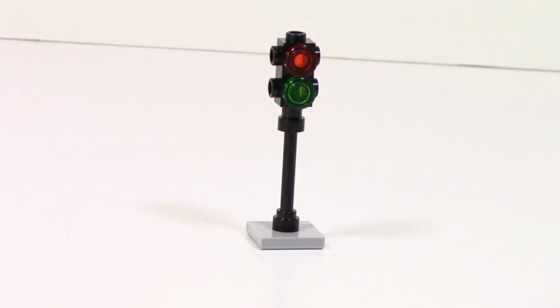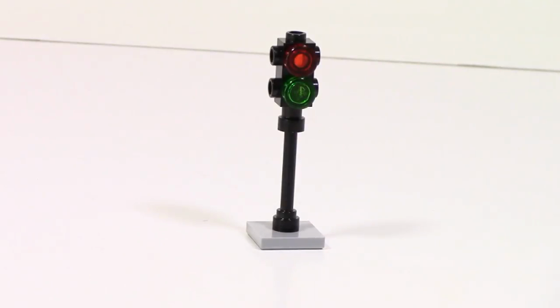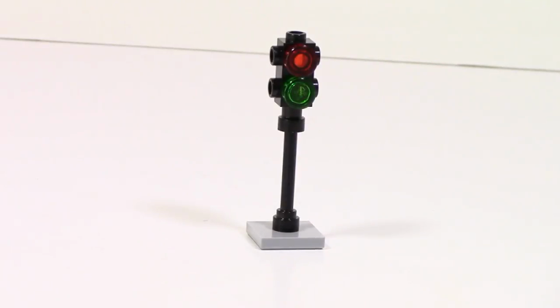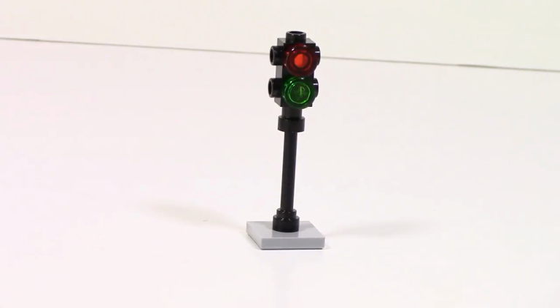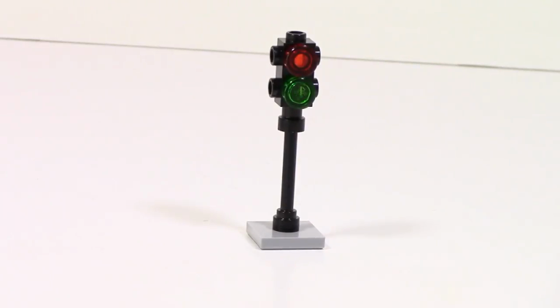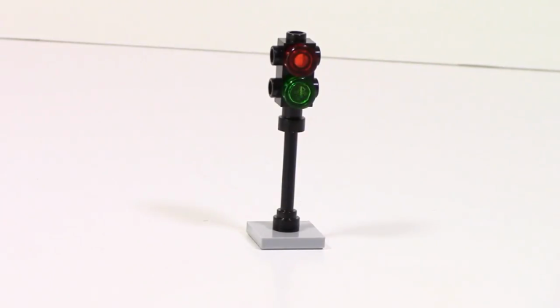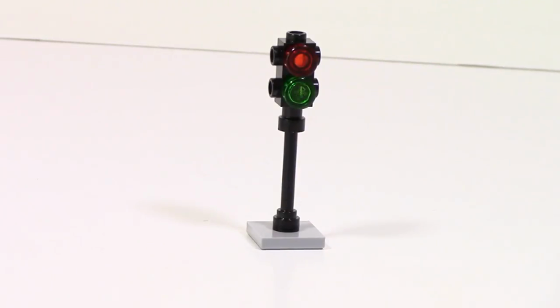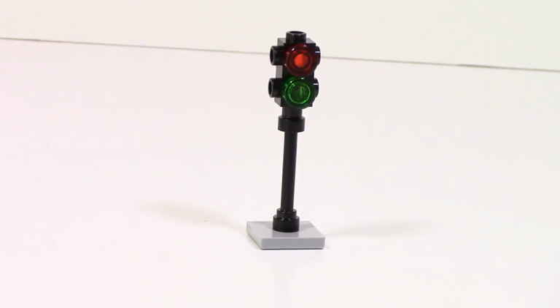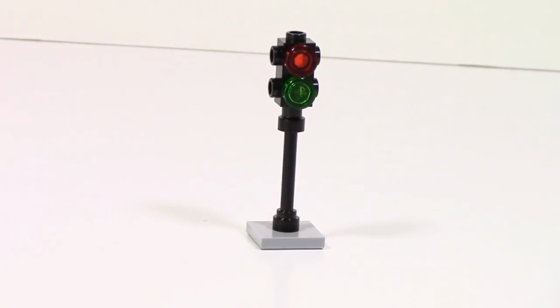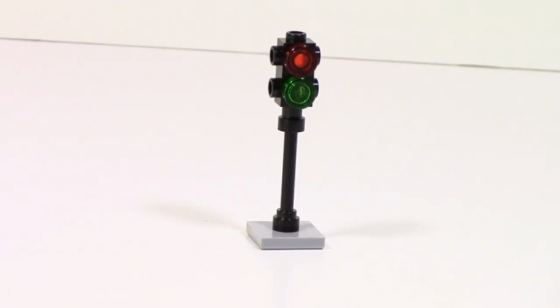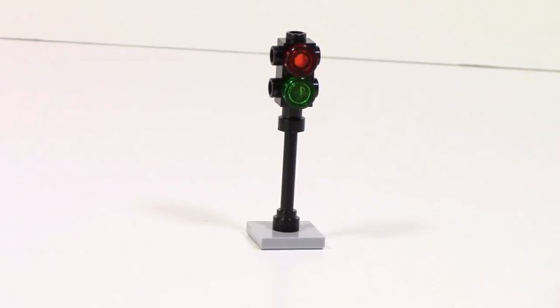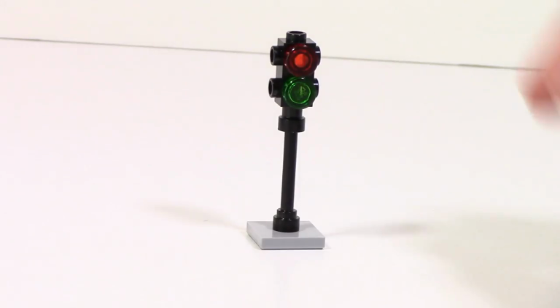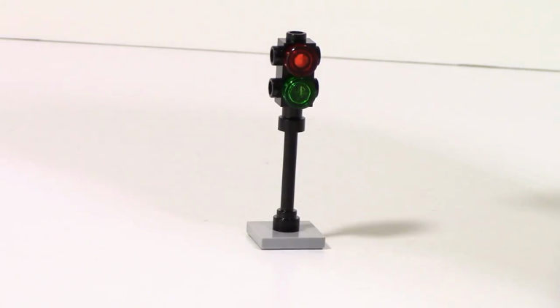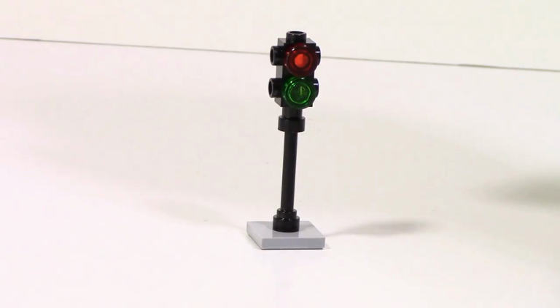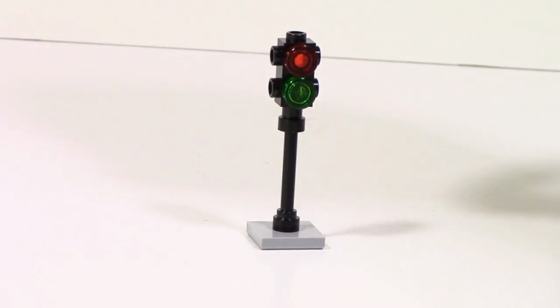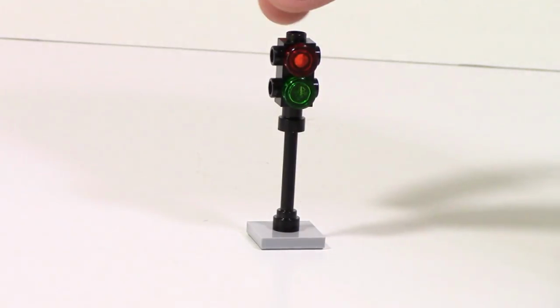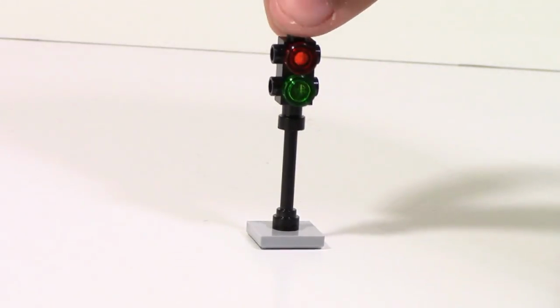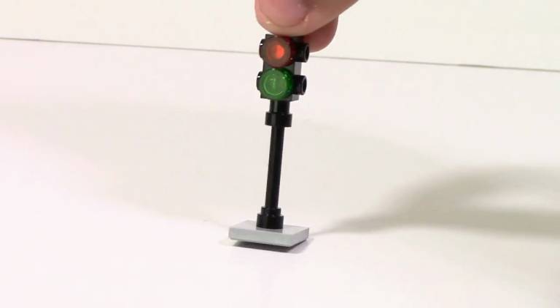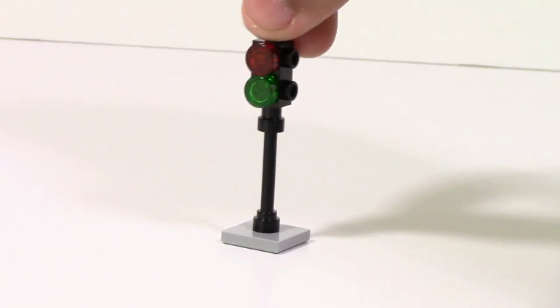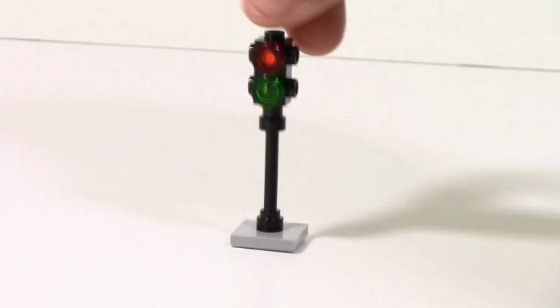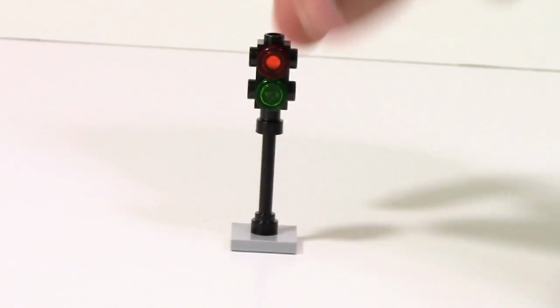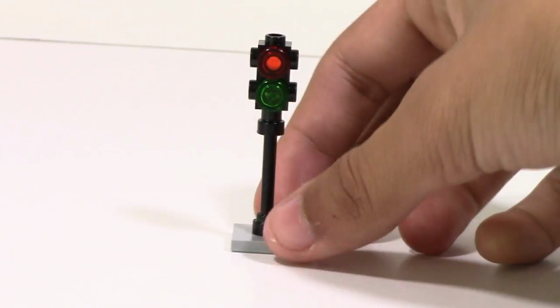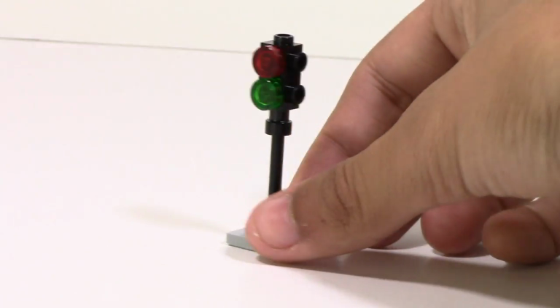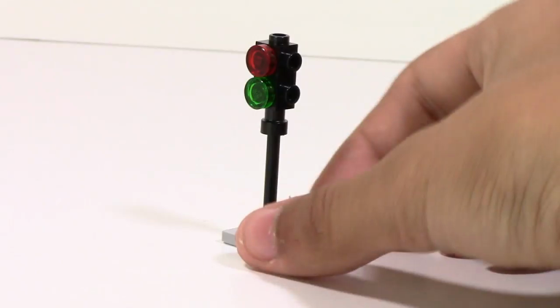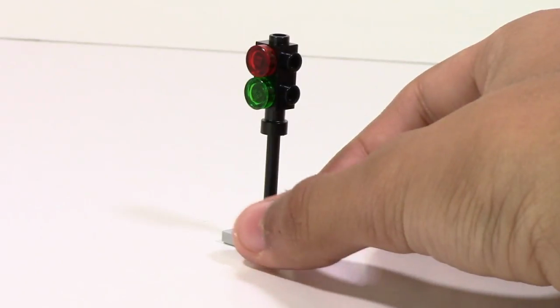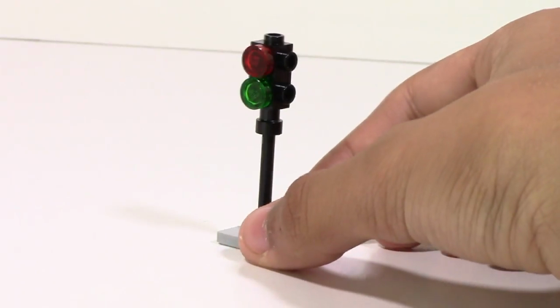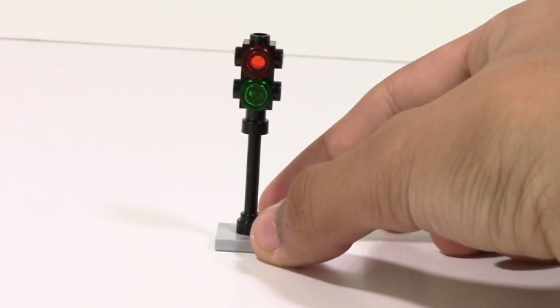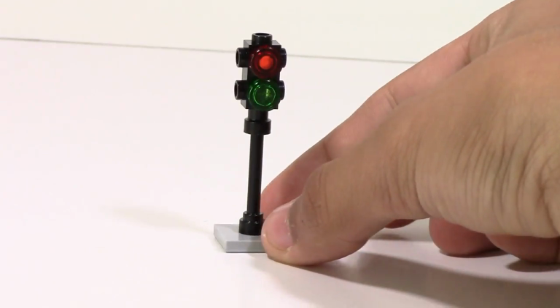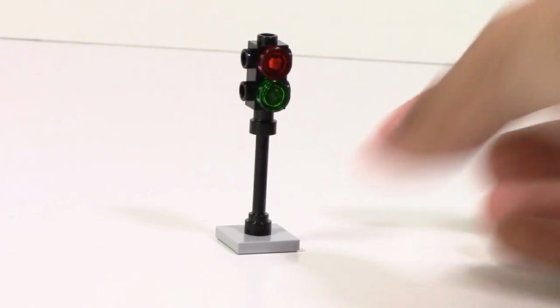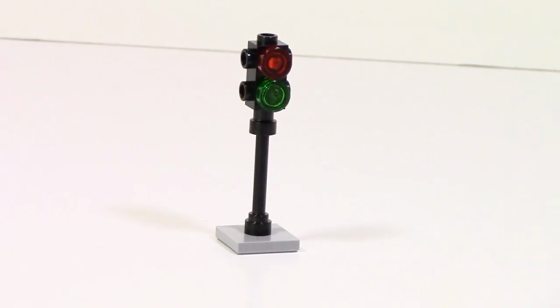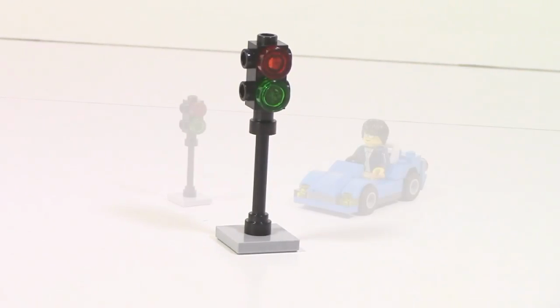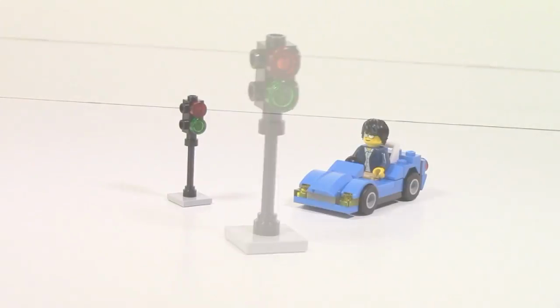The stoplight consists of only five pieces. It's a relatively simple design — there's no function, nothing crazy. Pretty much what you see is what you get, and this is pretty much just the whole thing.